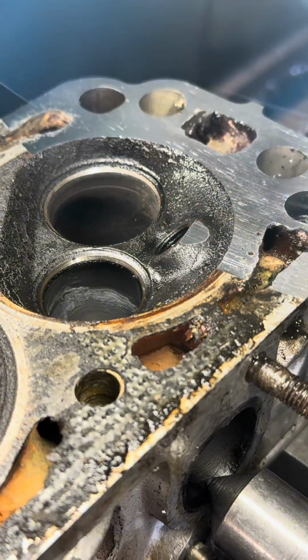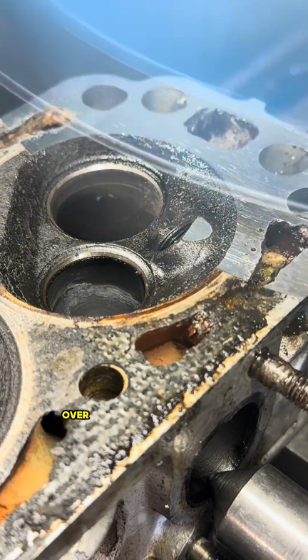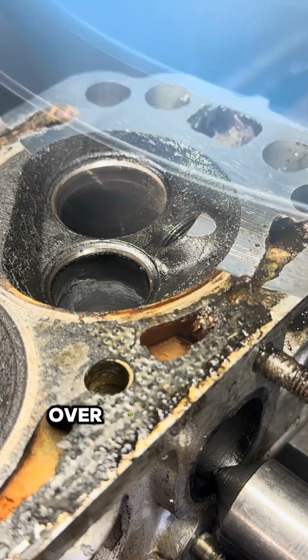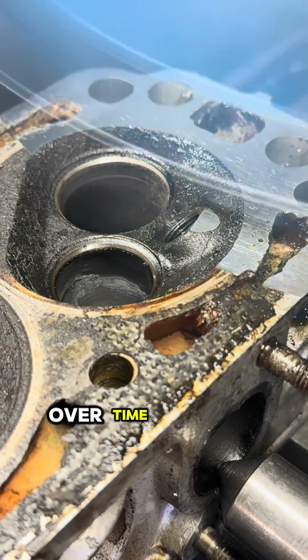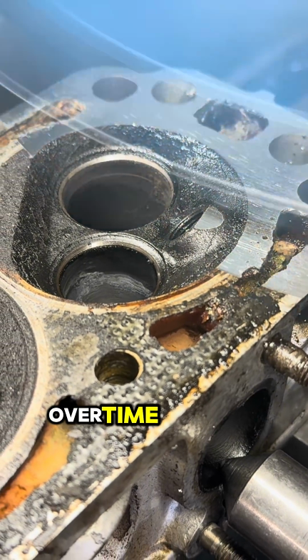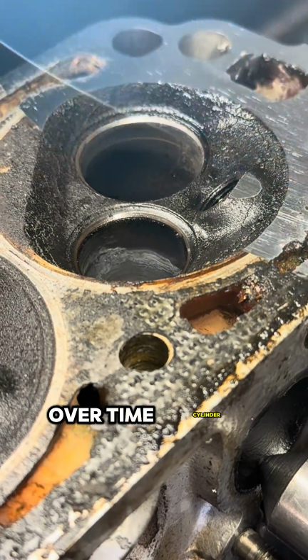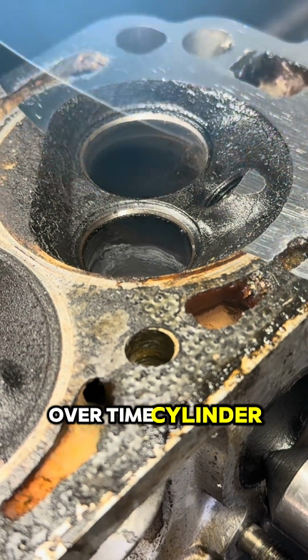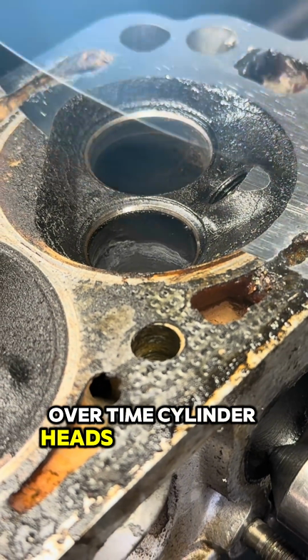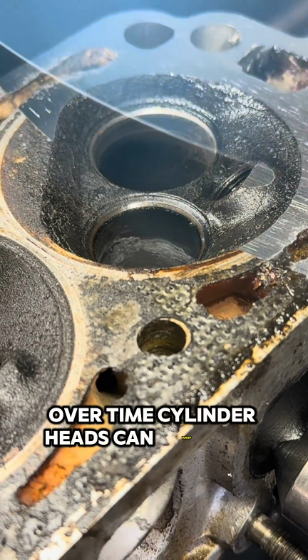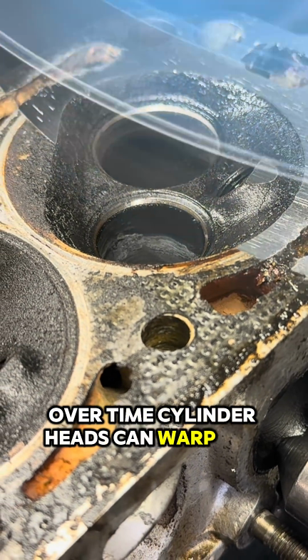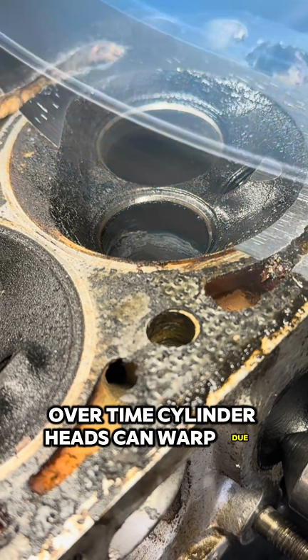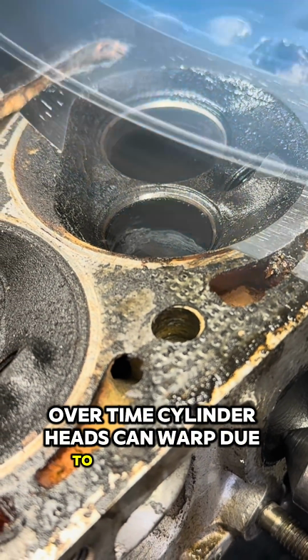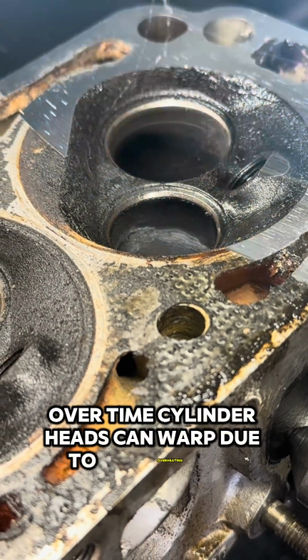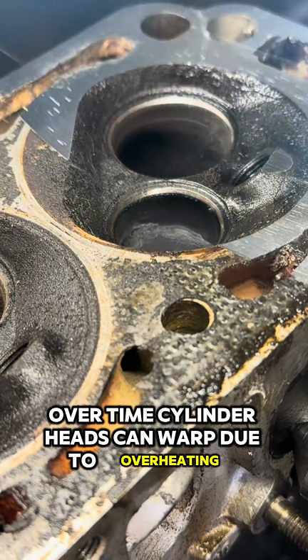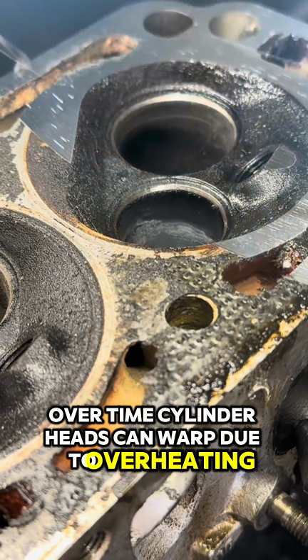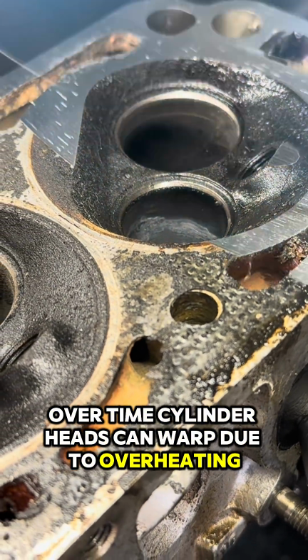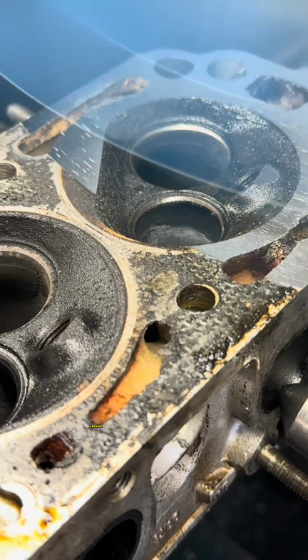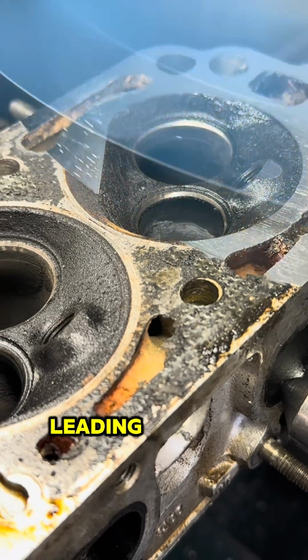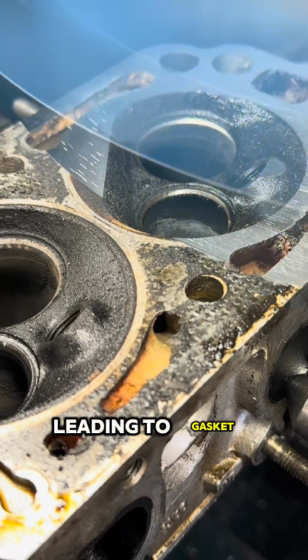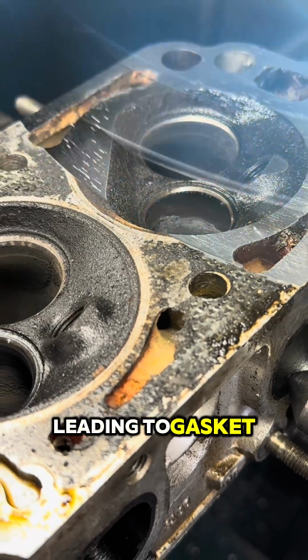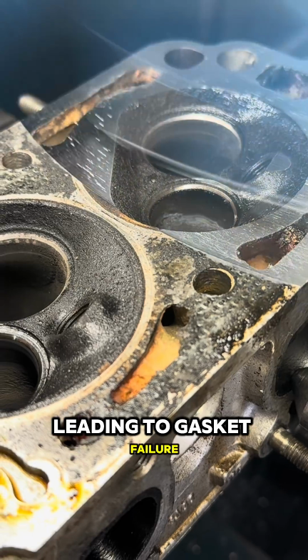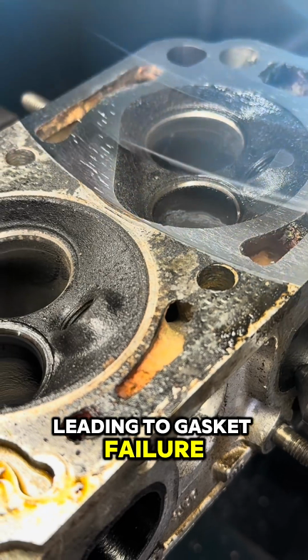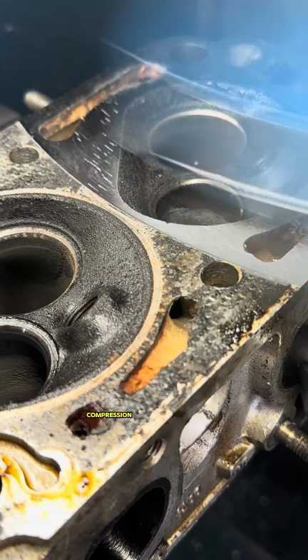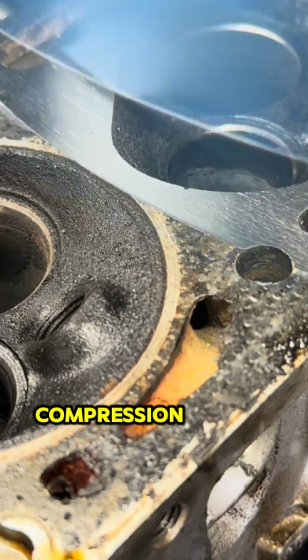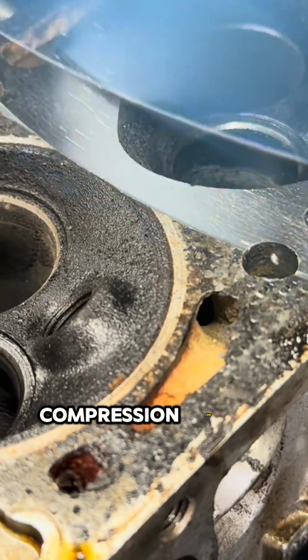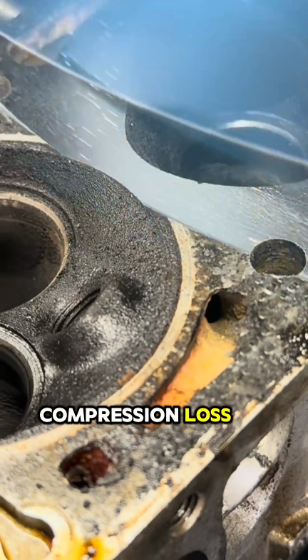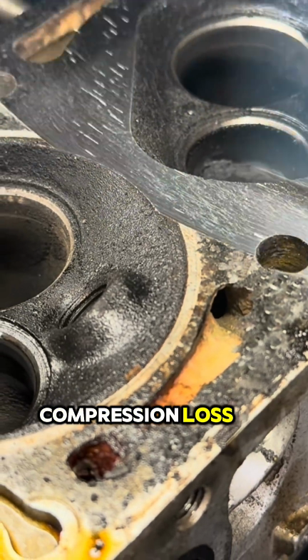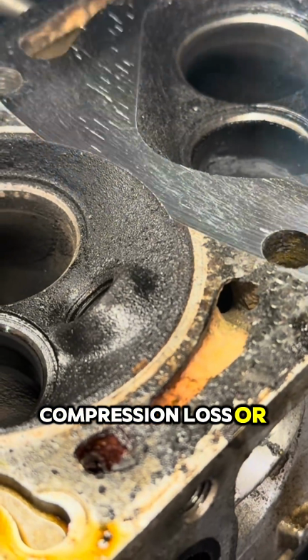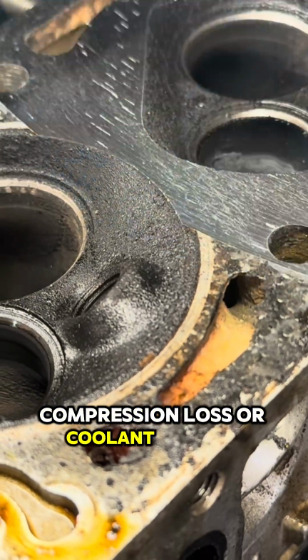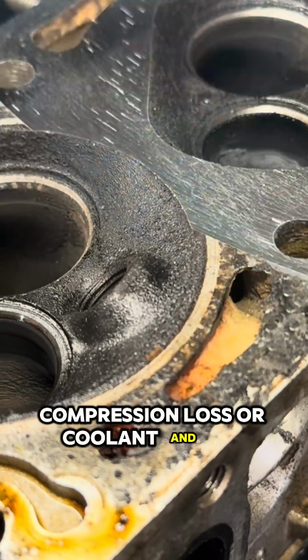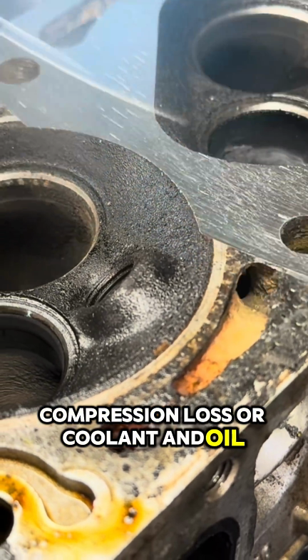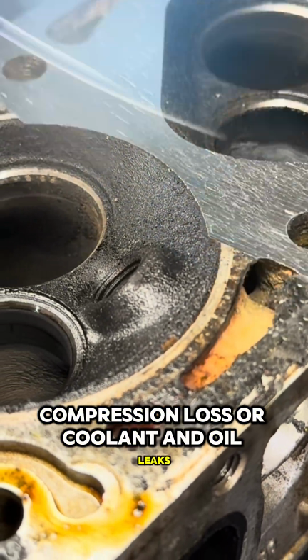Over time, cylinder heads can warp due to overheating, leading to gasket failure, compression loss, or coolant and oil leaks.